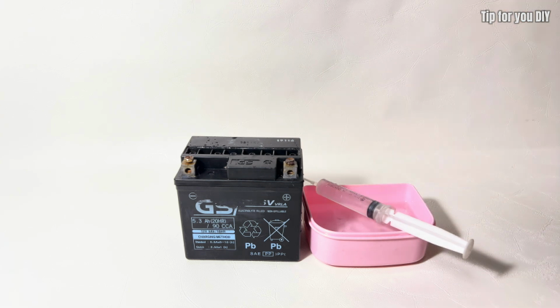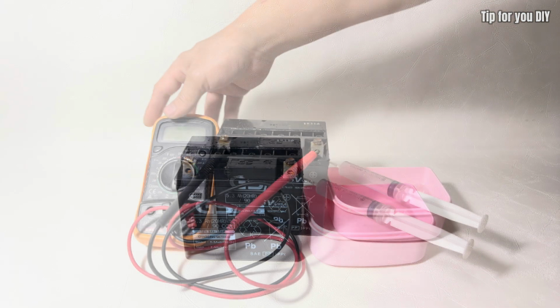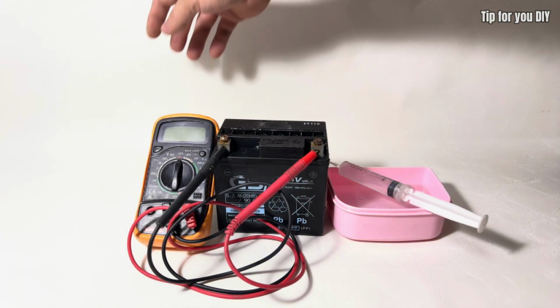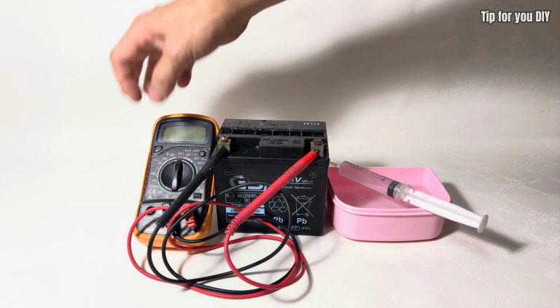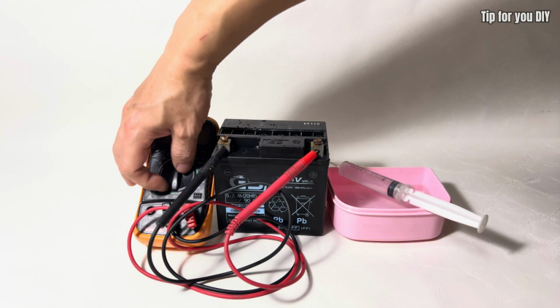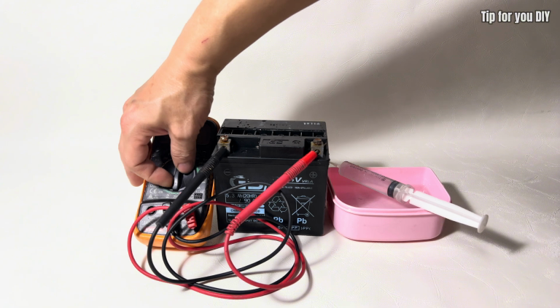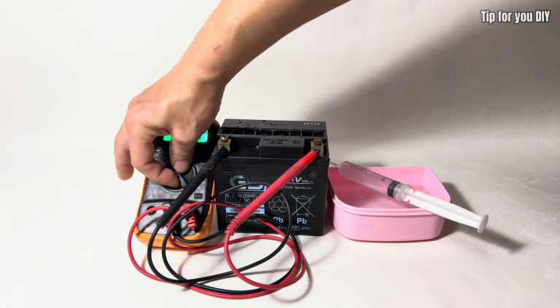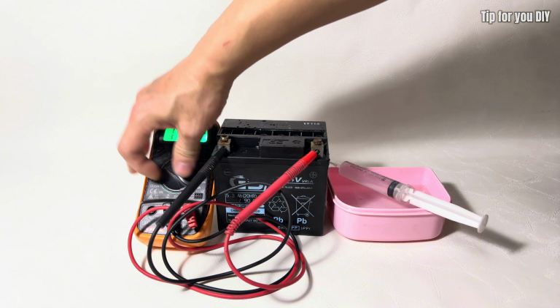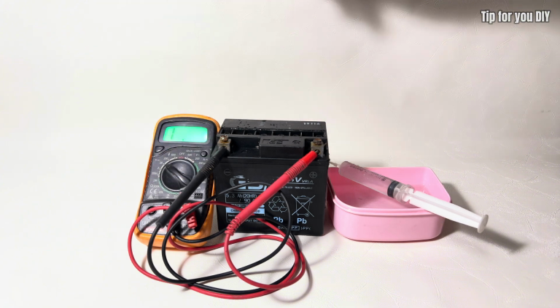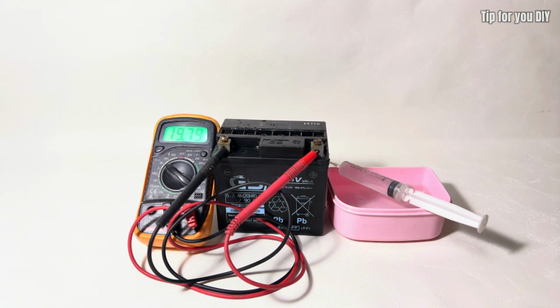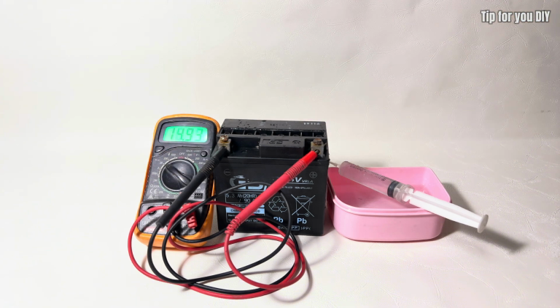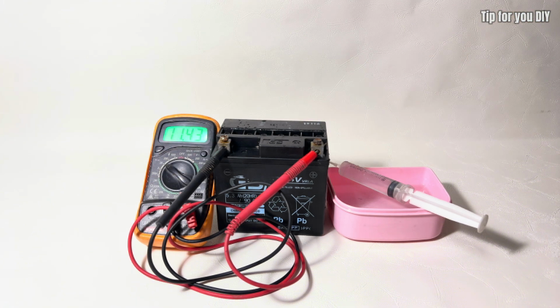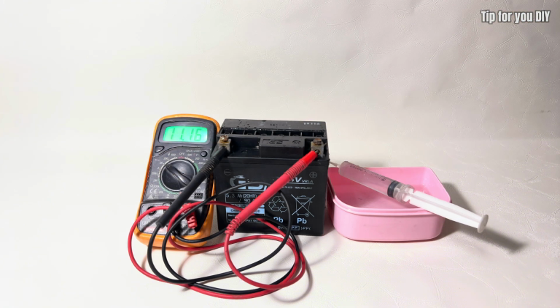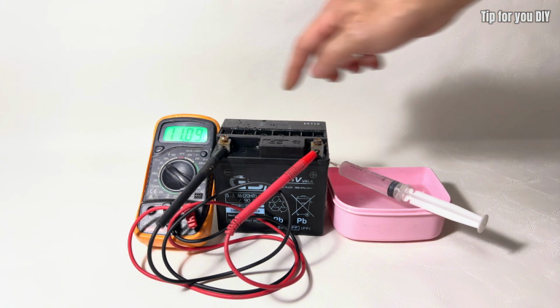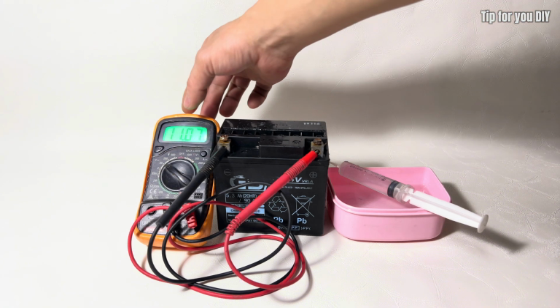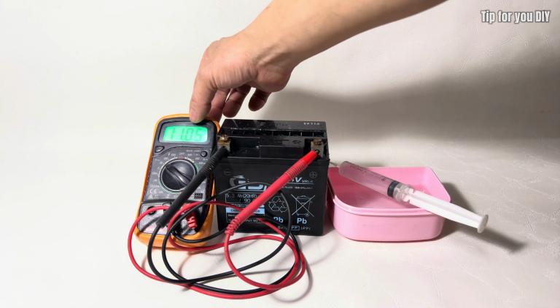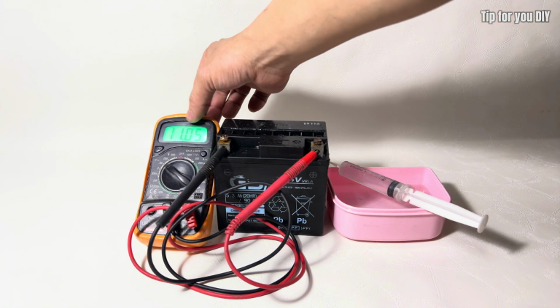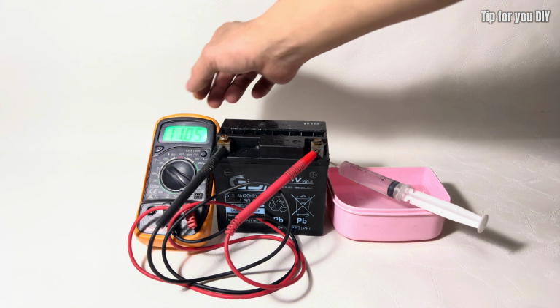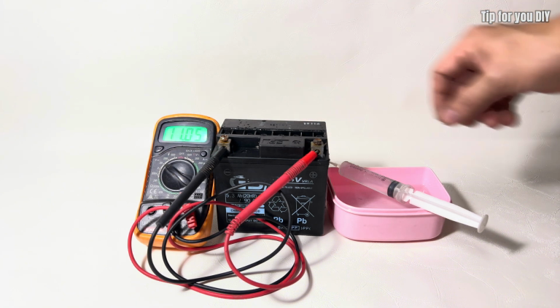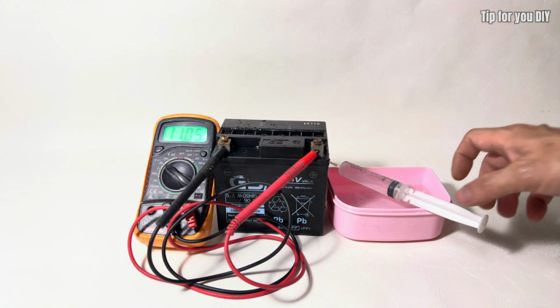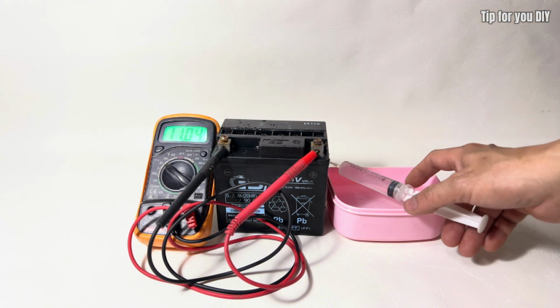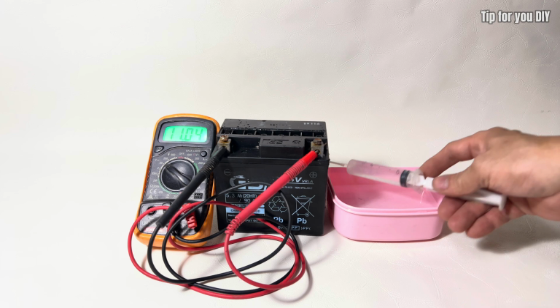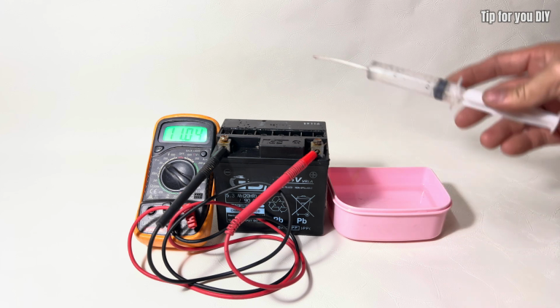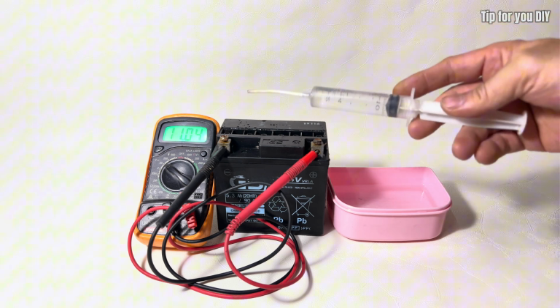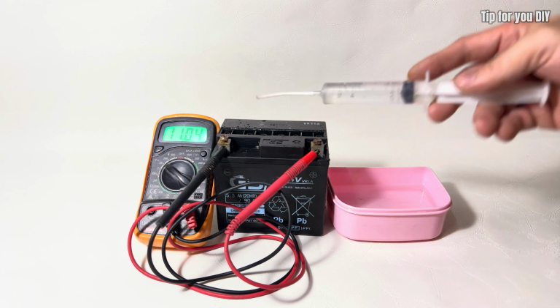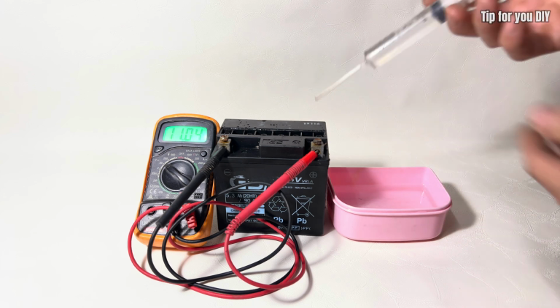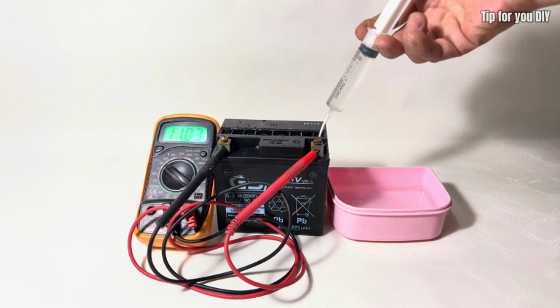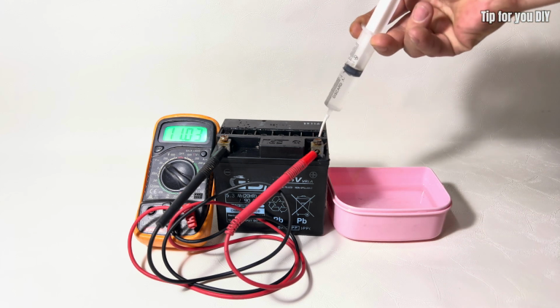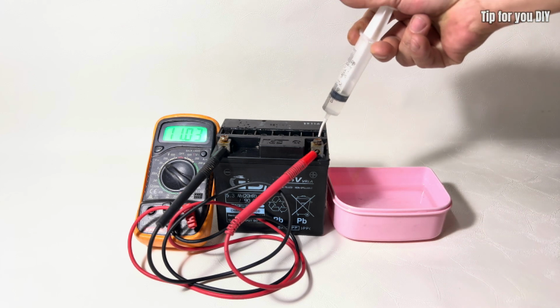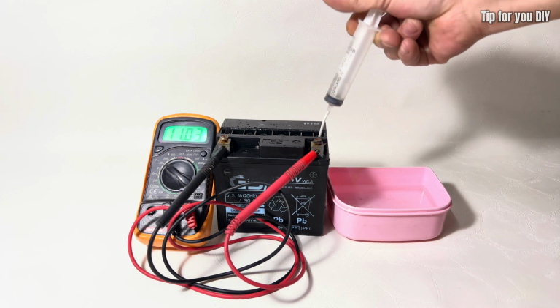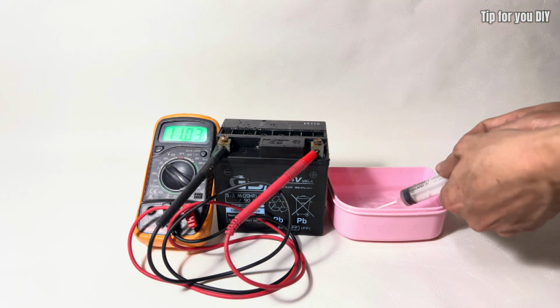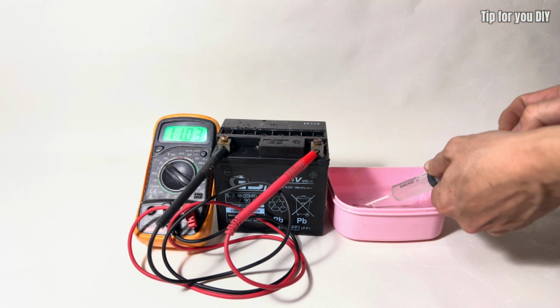During this process, I will connect a multimeter to measure the voltage and check the battery's performance. This will help determine whether the restoration was successful and if the battery is holding a proper charge.